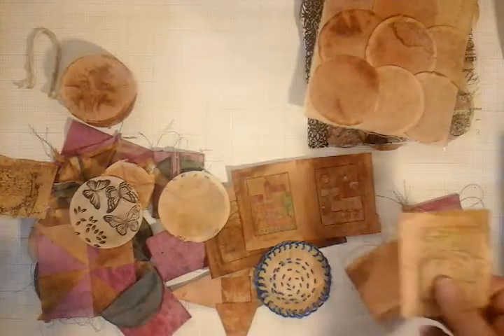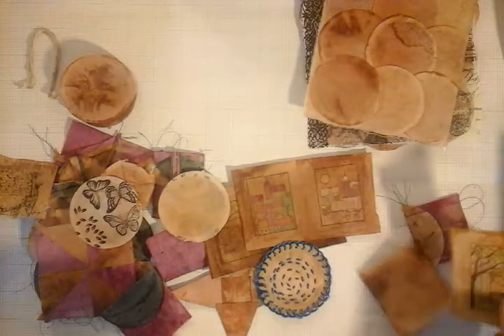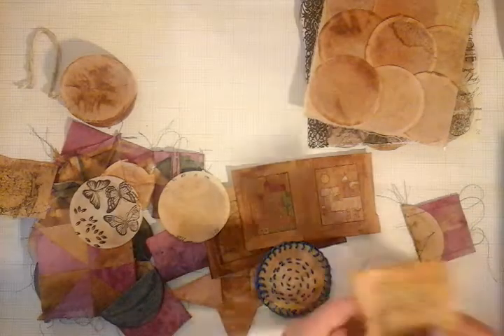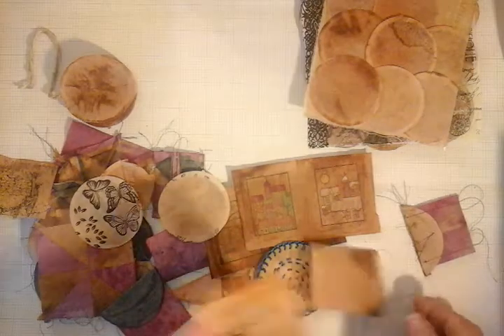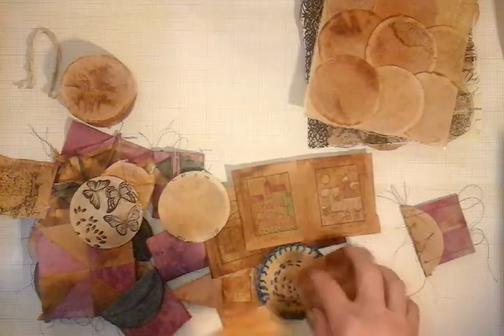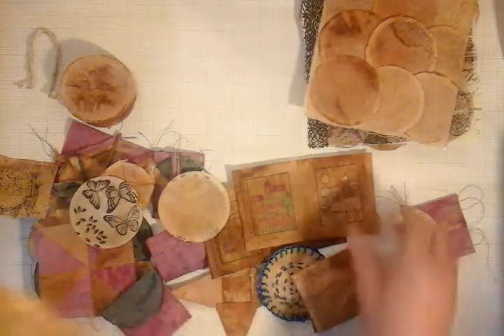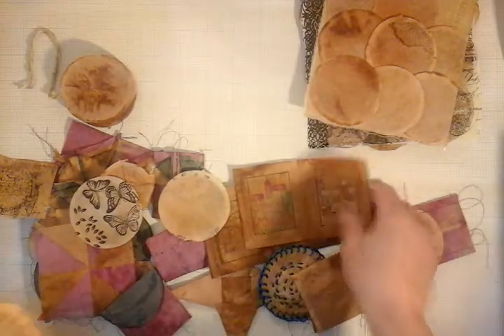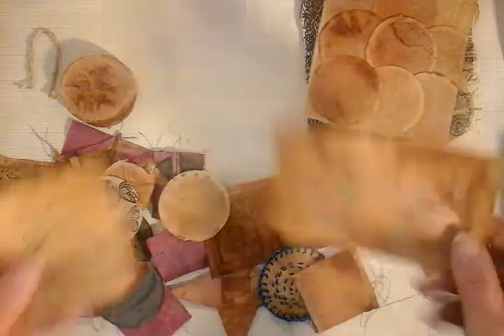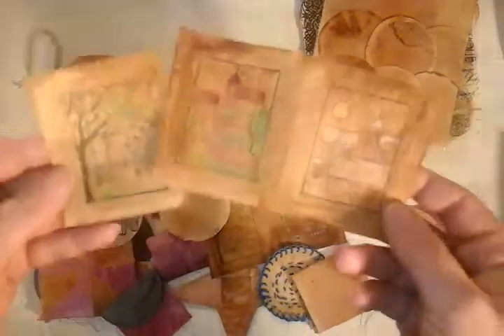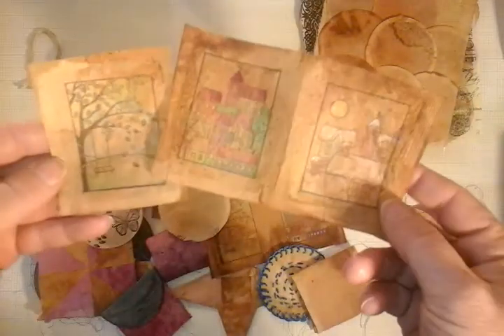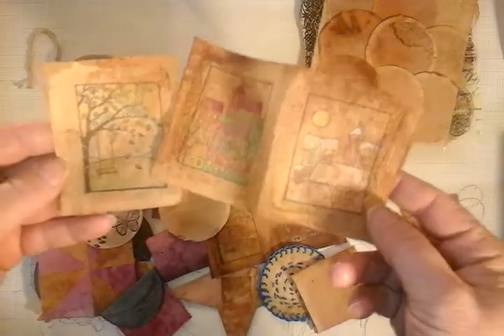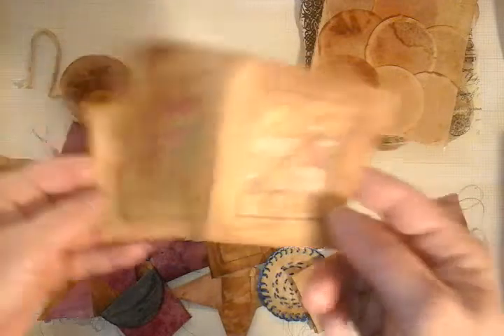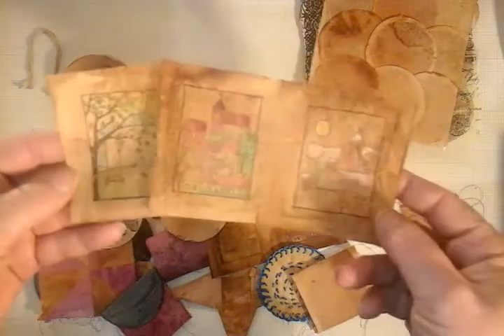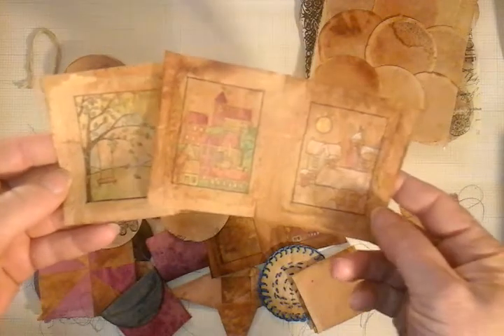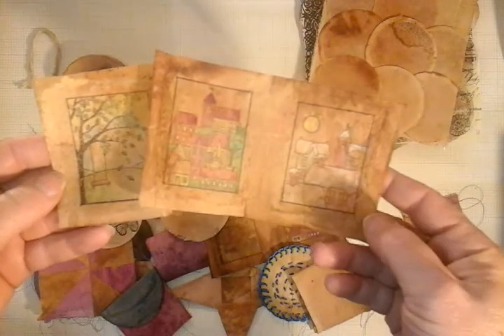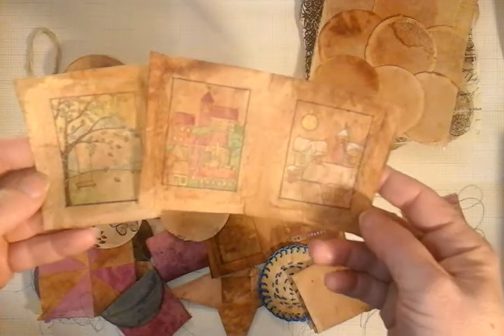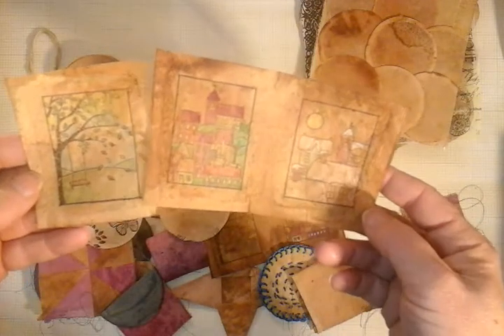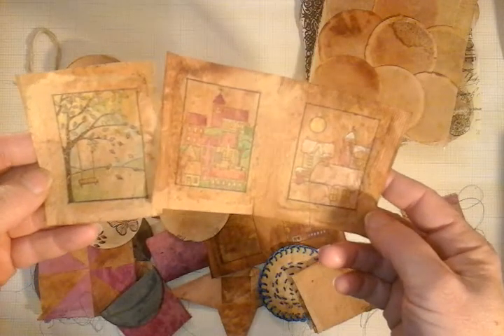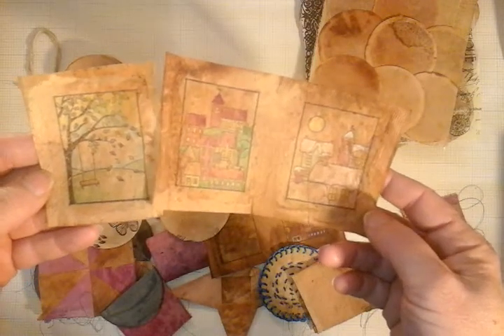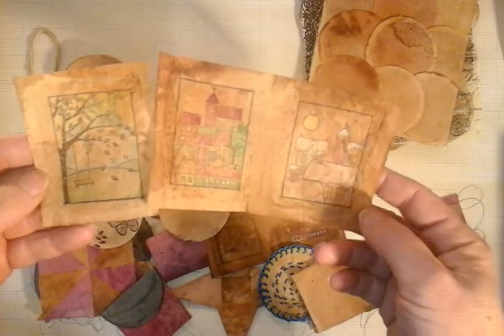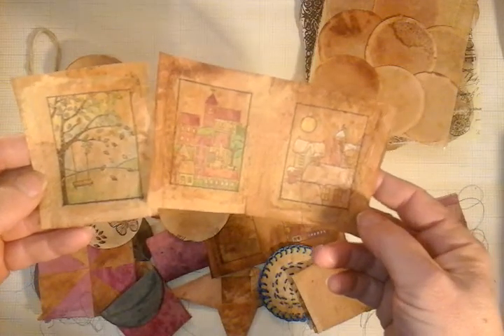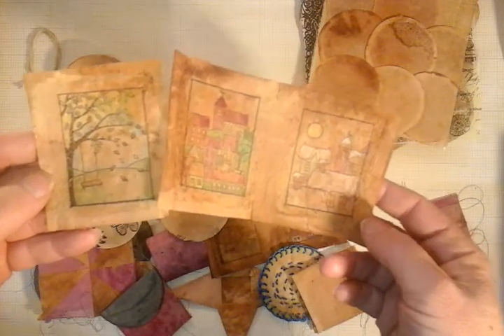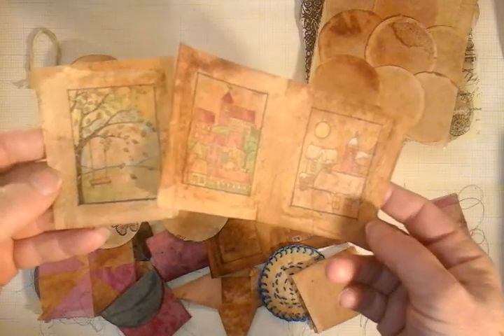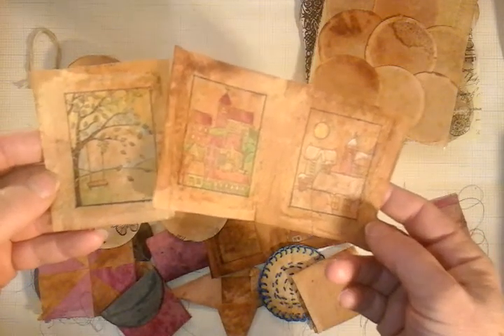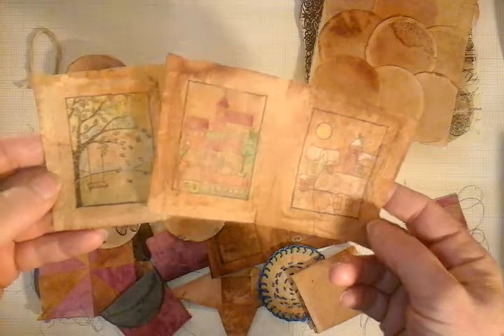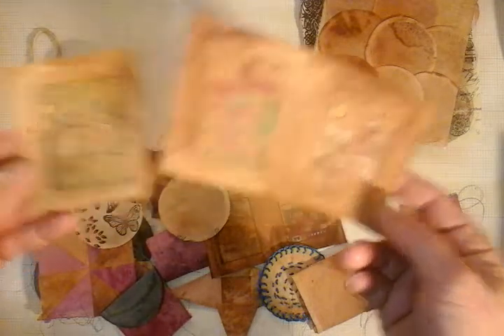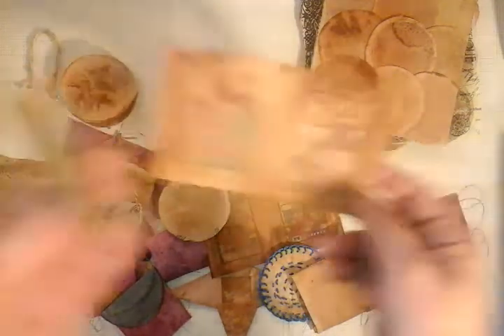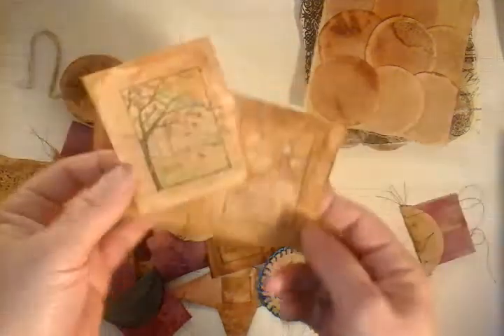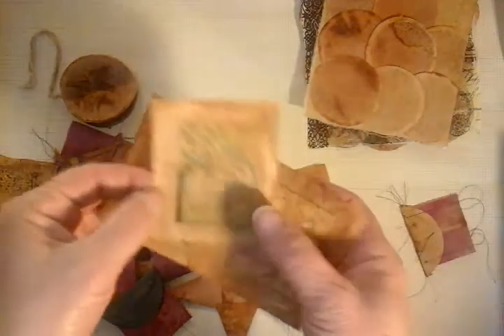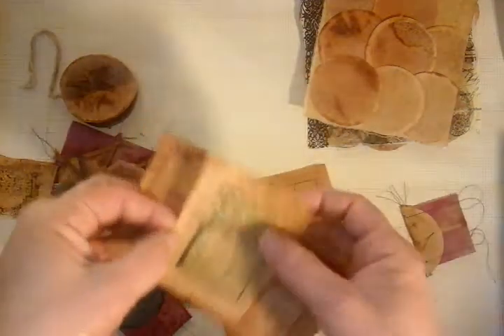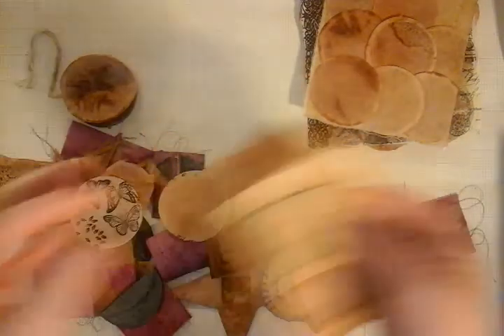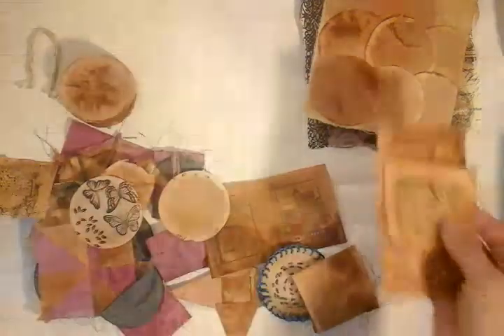Stamping — more stamping. But this time just using coloured pencils, just good old-fashioned colouring pencils to do some colouring. Absolutely no reason why you can't do that.